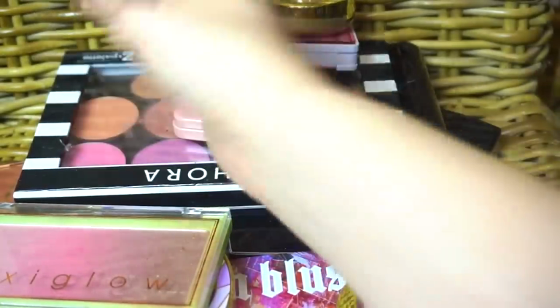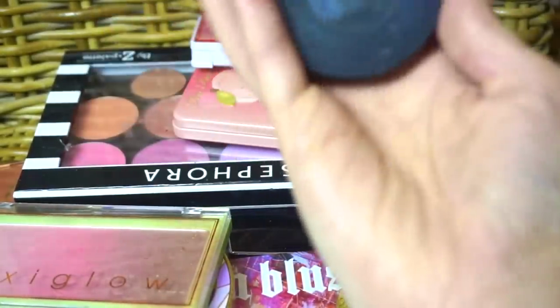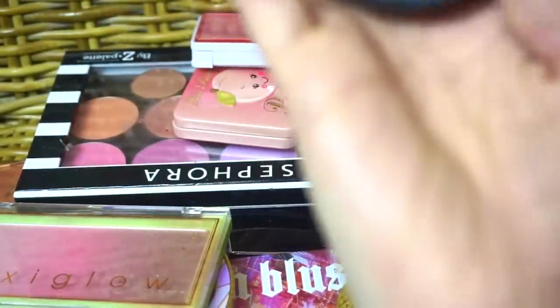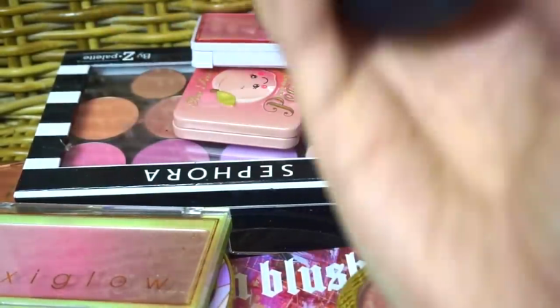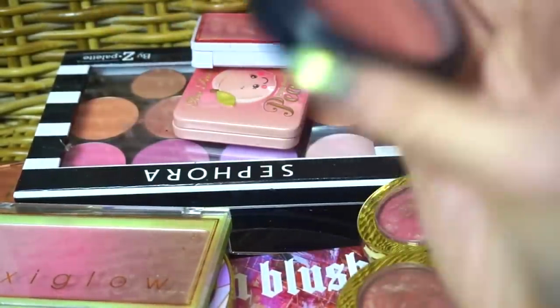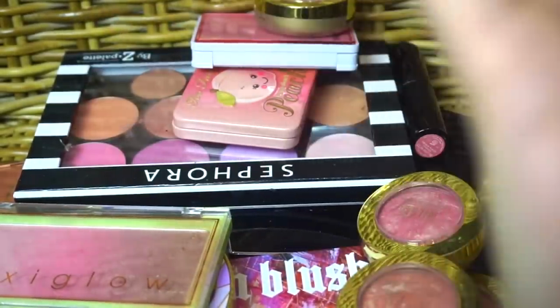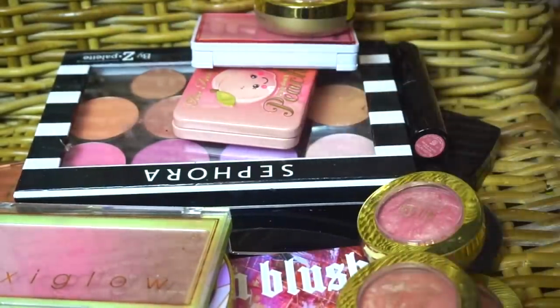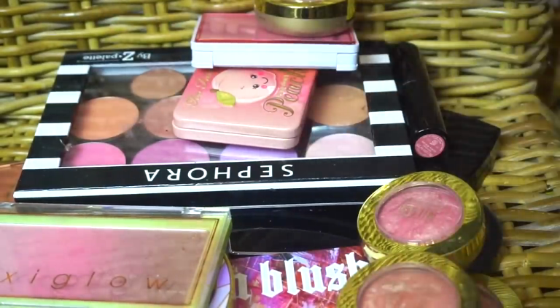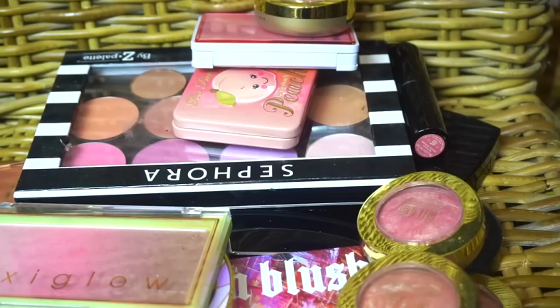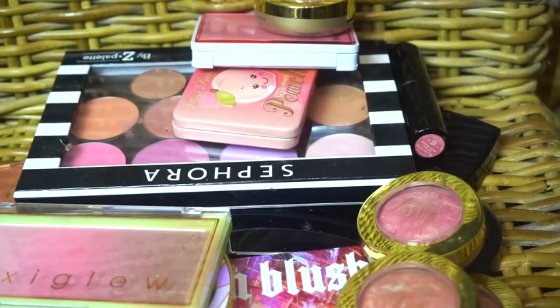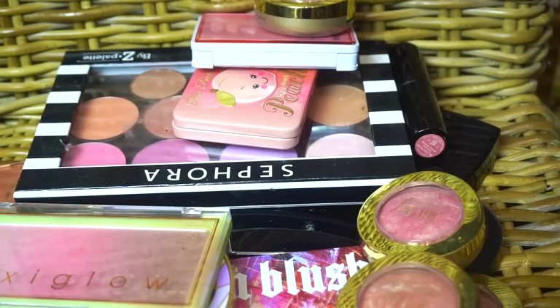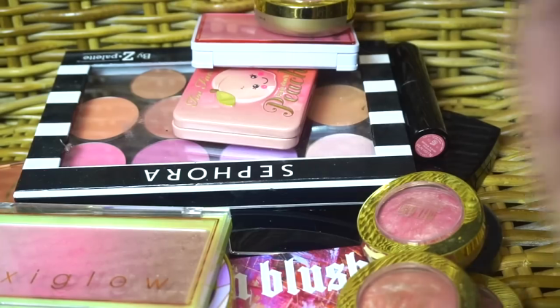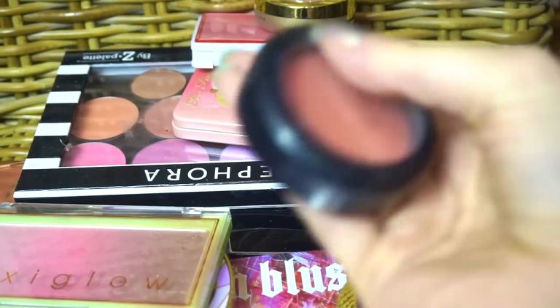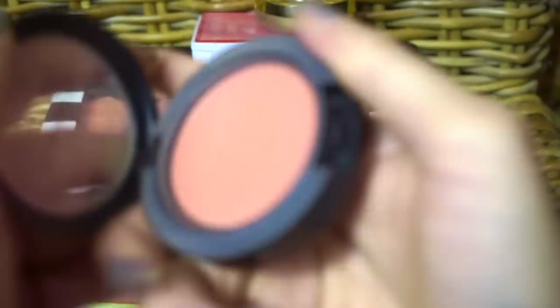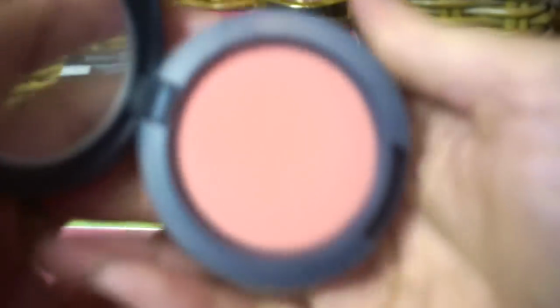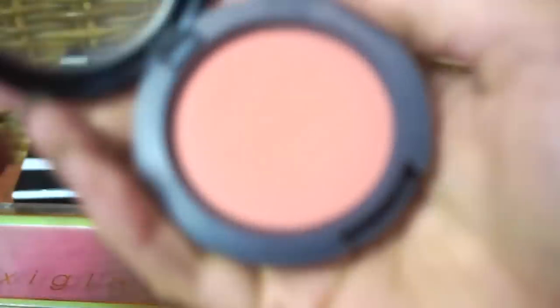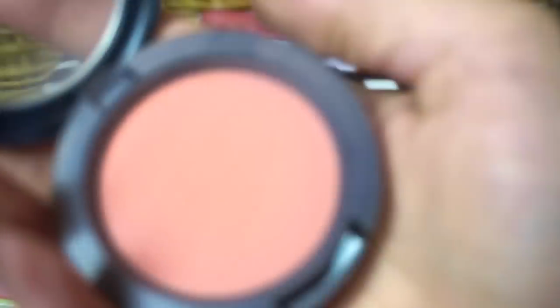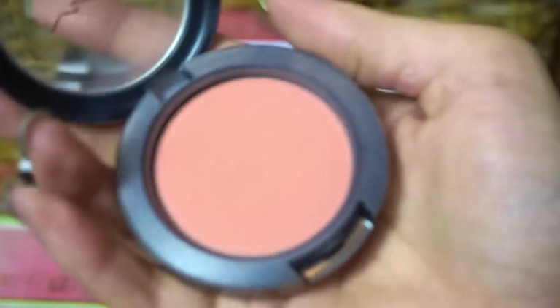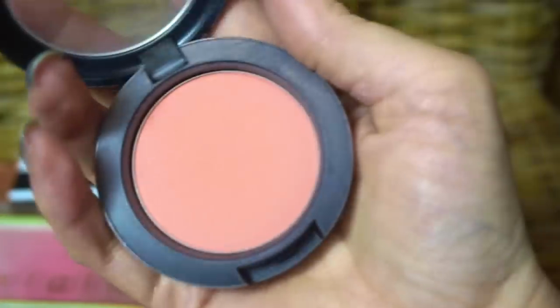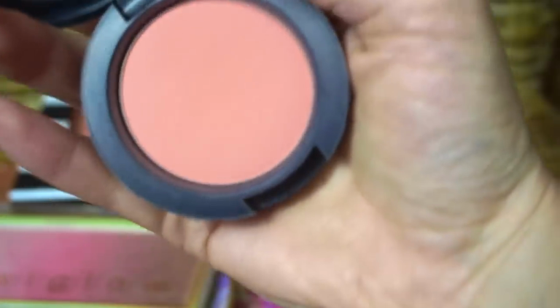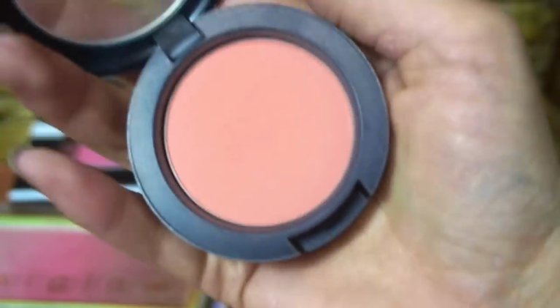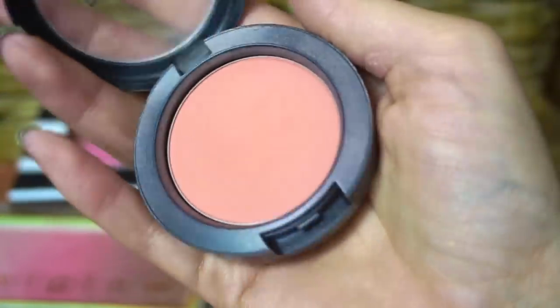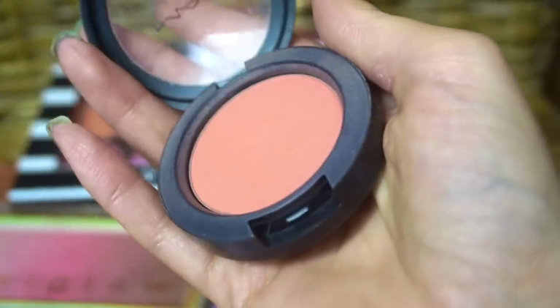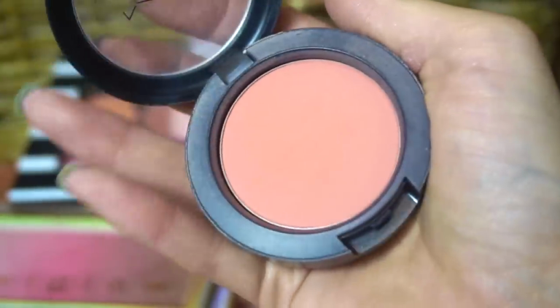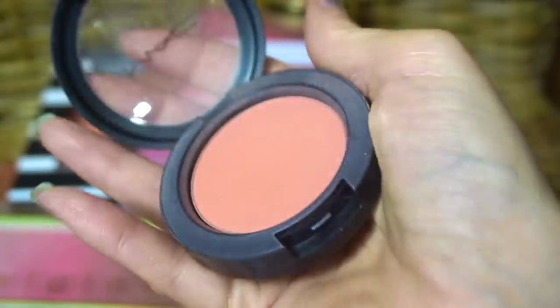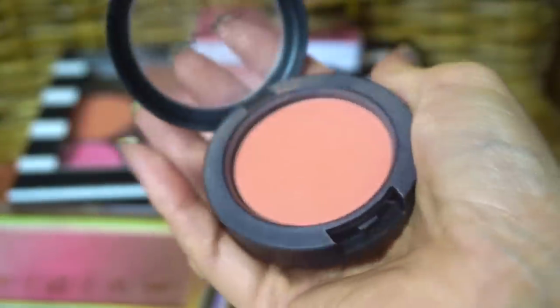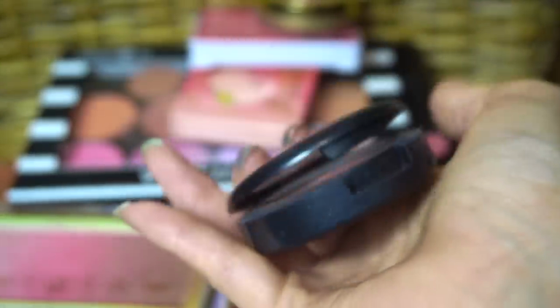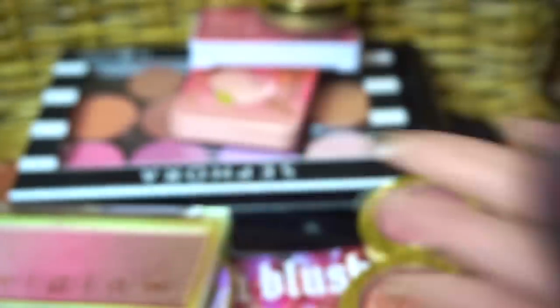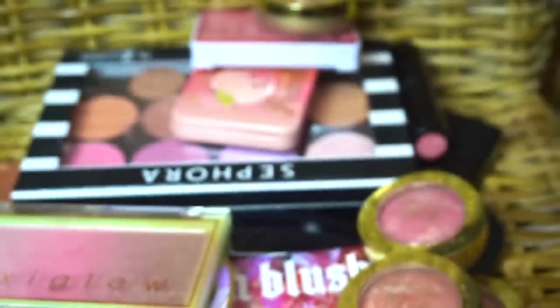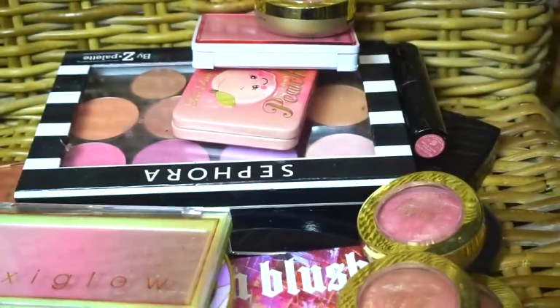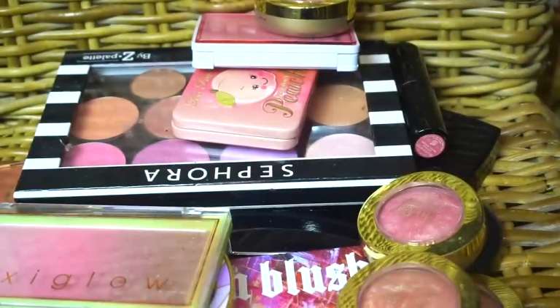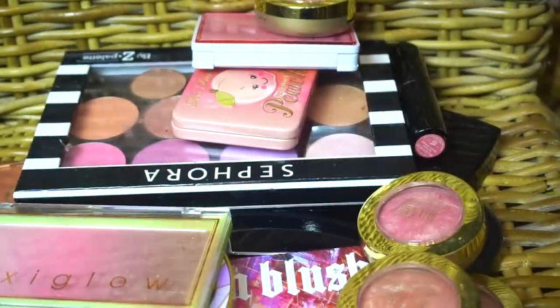Another MAC one to keep — this is Peaches Beautiful Blush. Another keep.